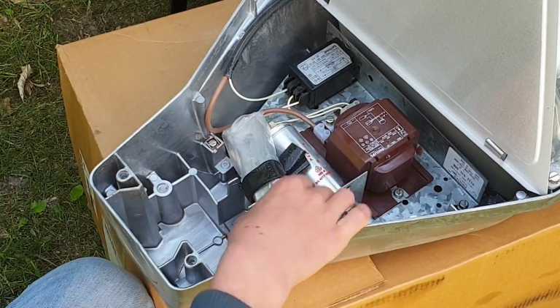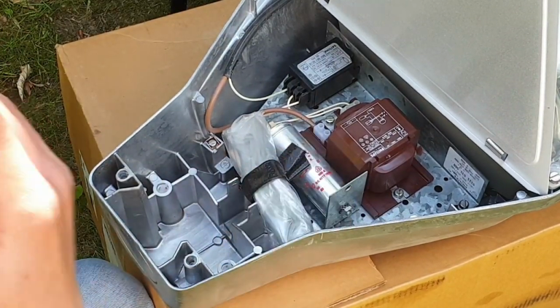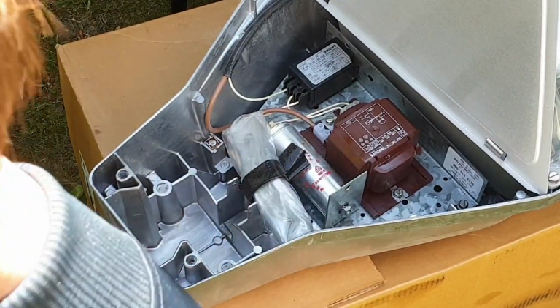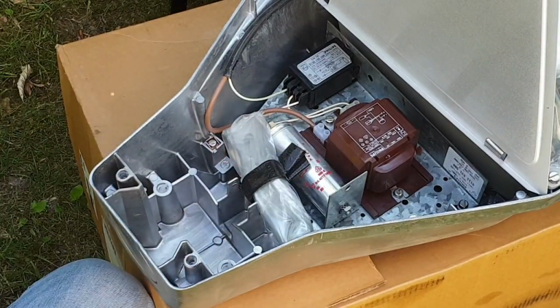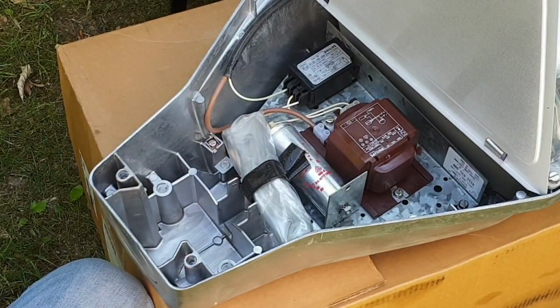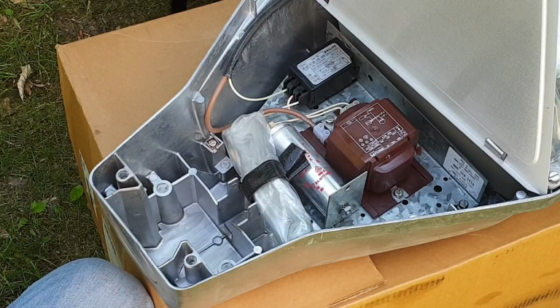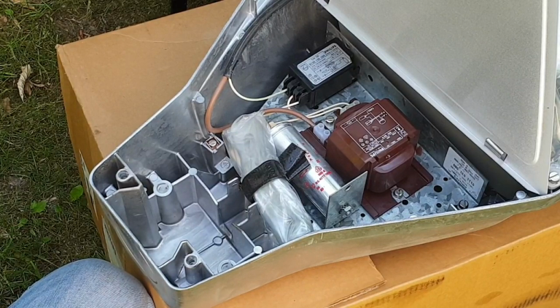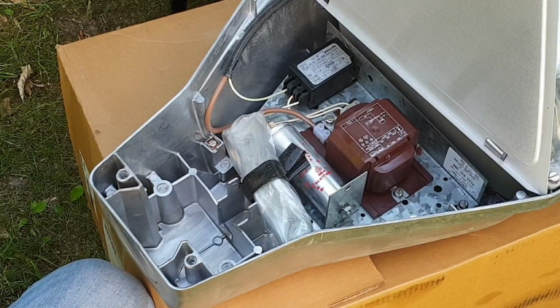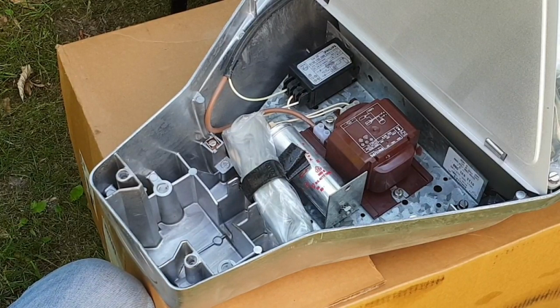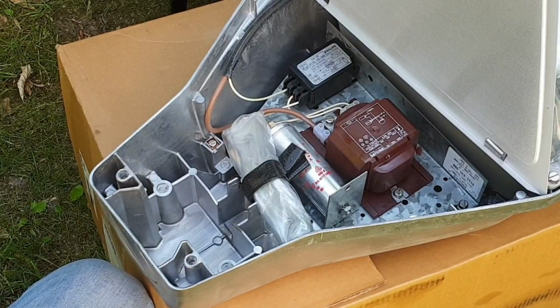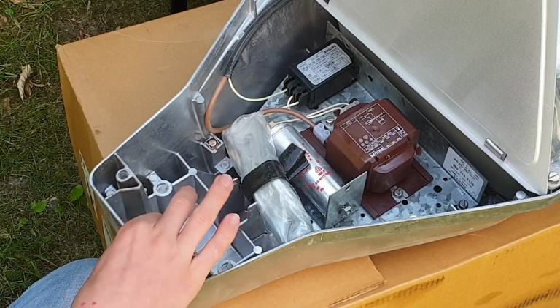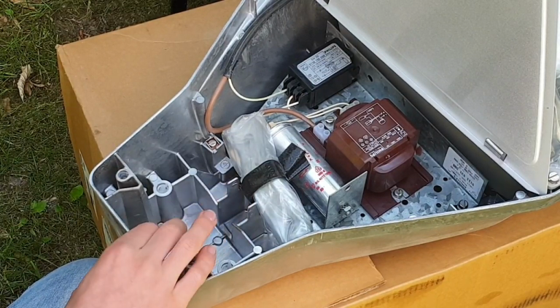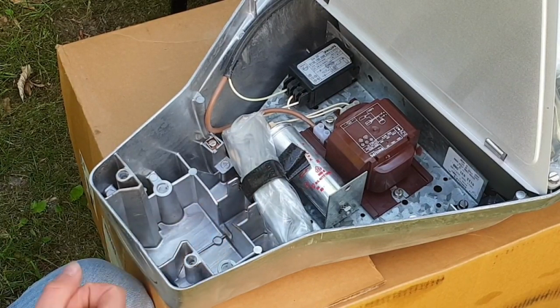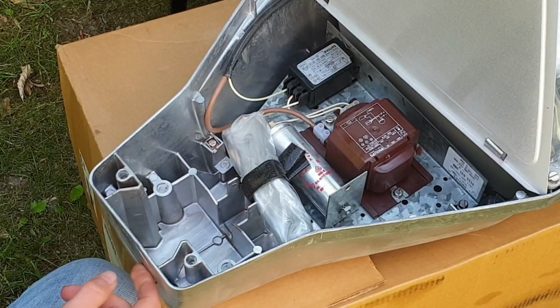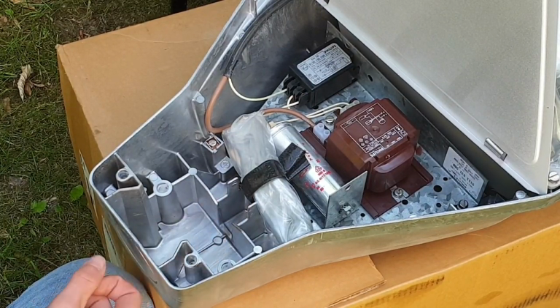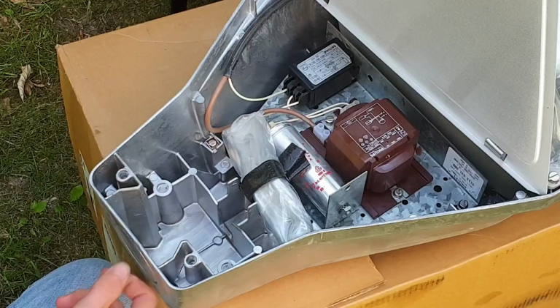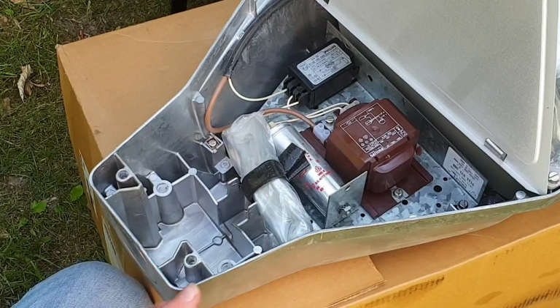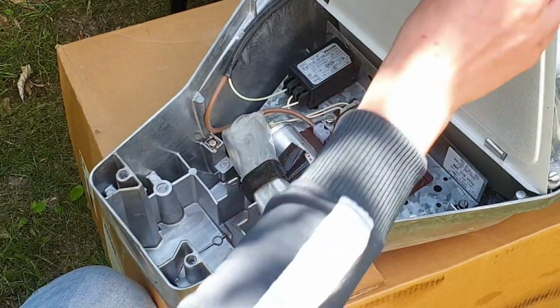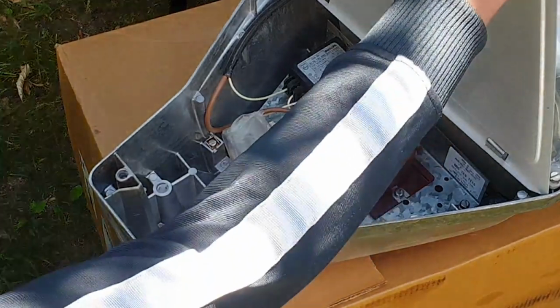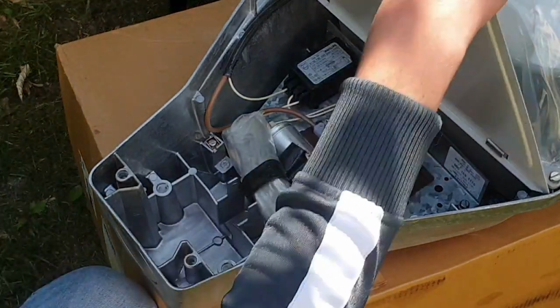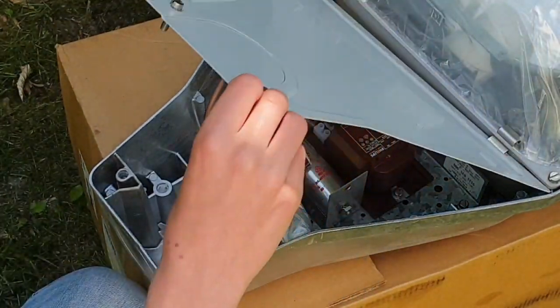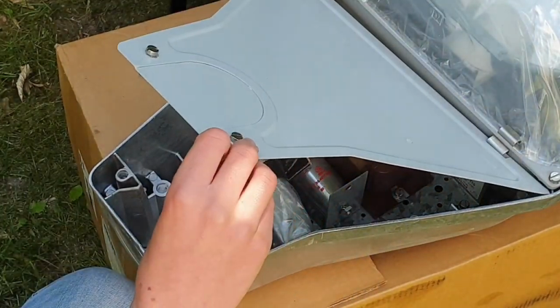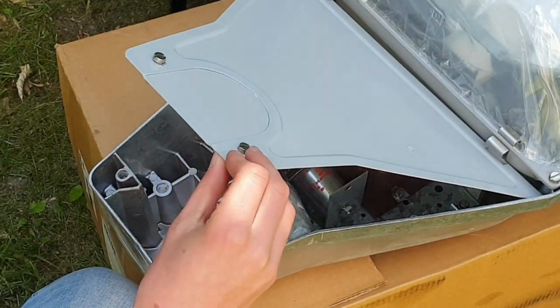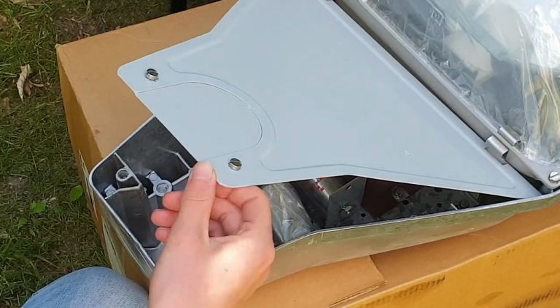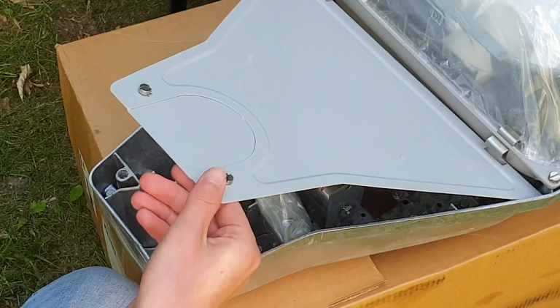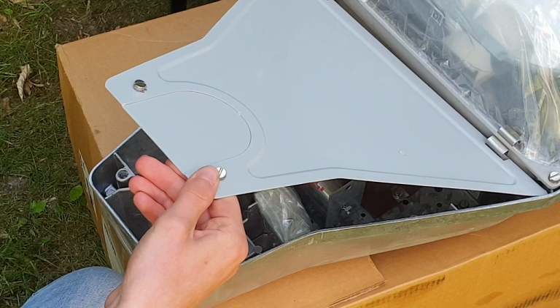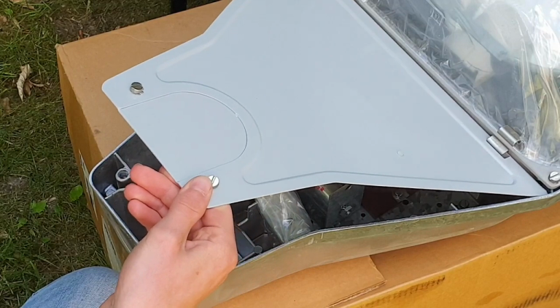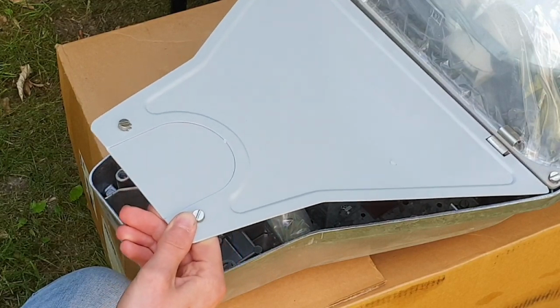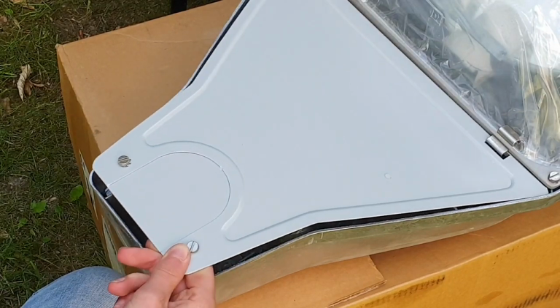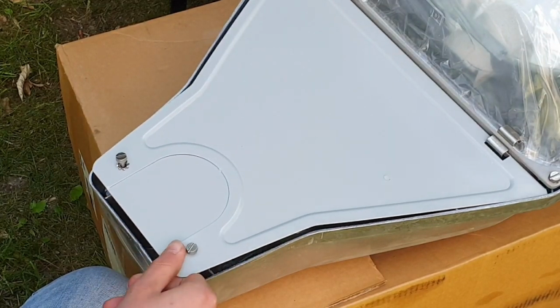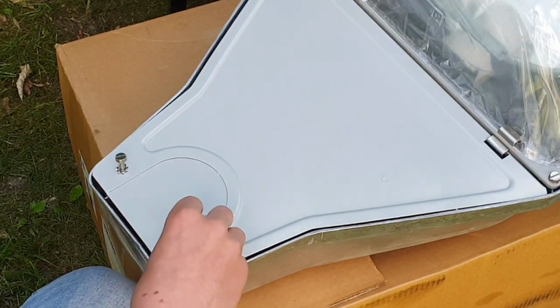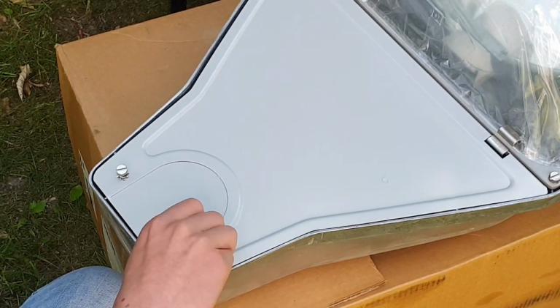I converted my old one to mercury vapour, but I don't know if I'm going to do that with this one because I'd have to make a hole in it, and then it wouldn't be brand new anymore. So I don't think I'm going to connect it, to be honest.